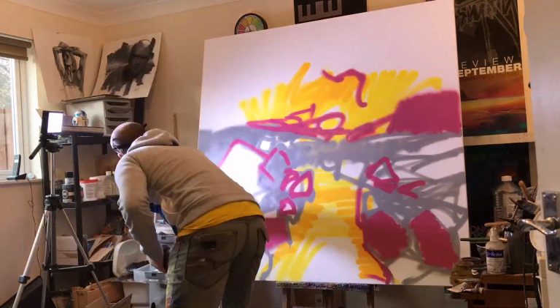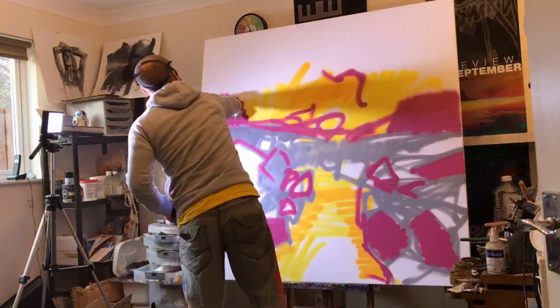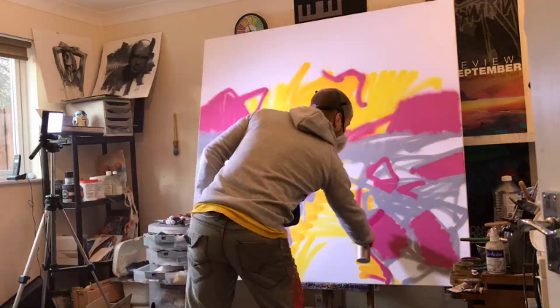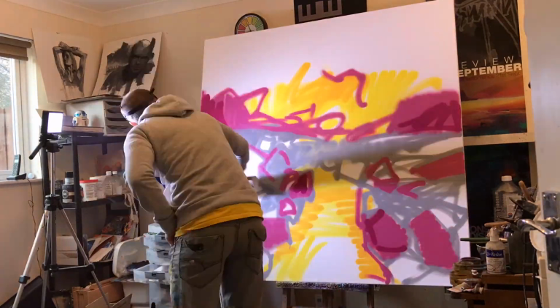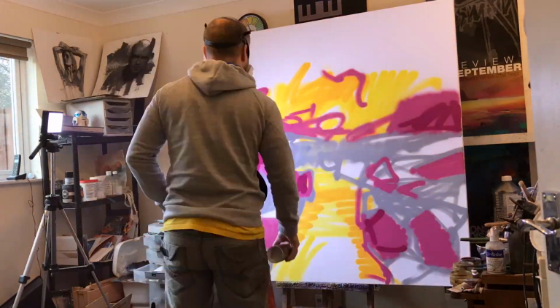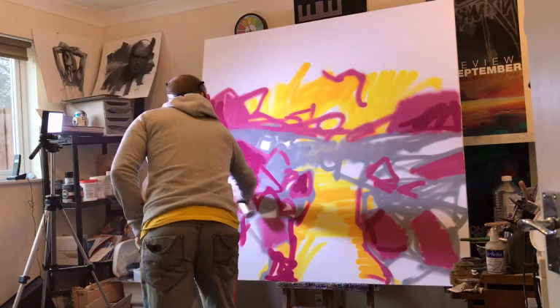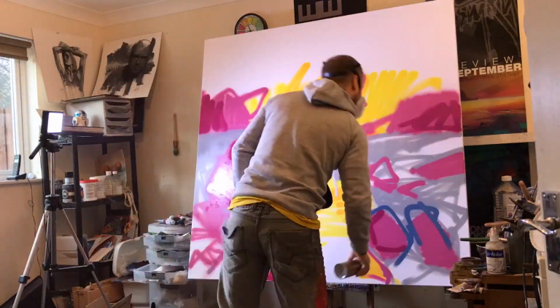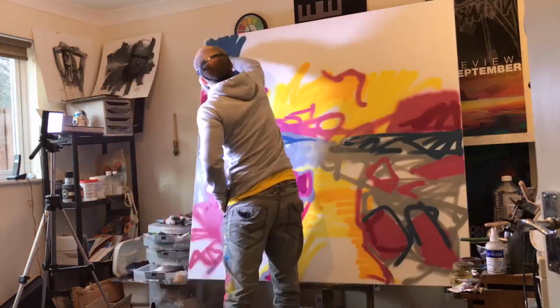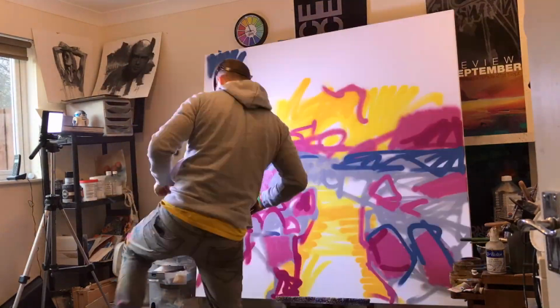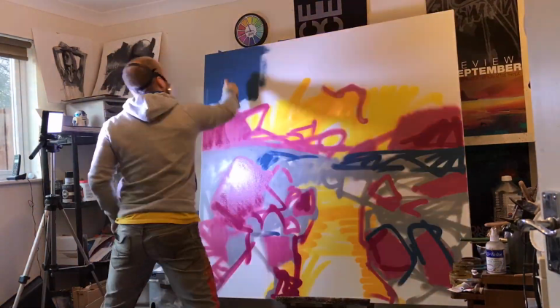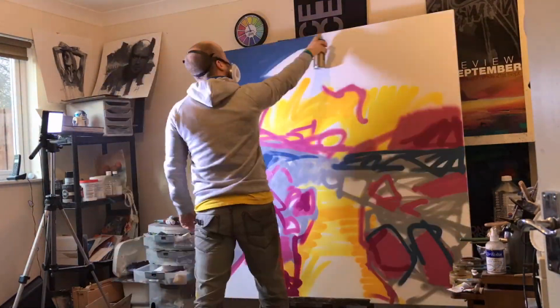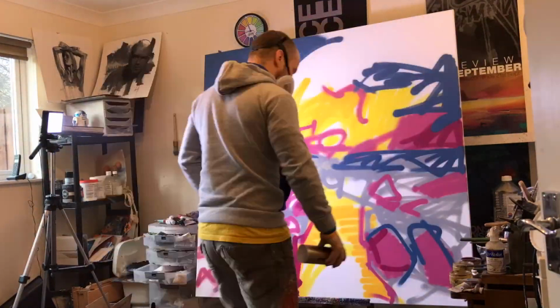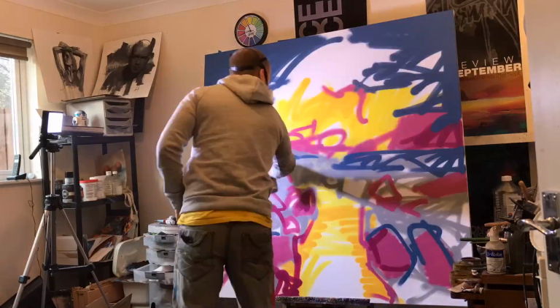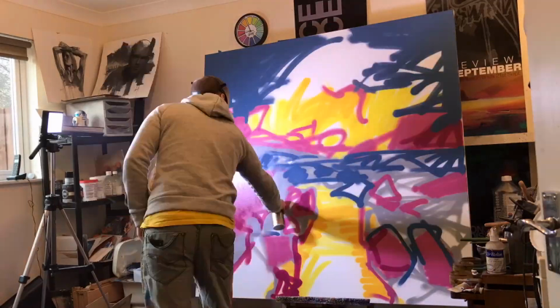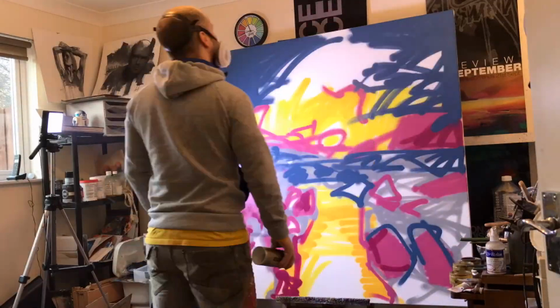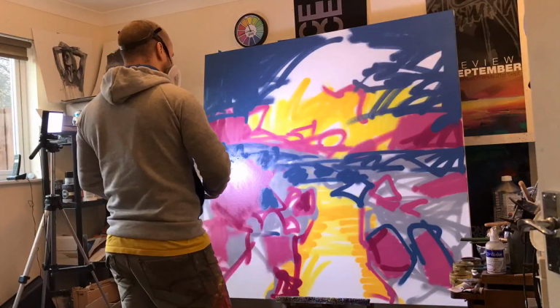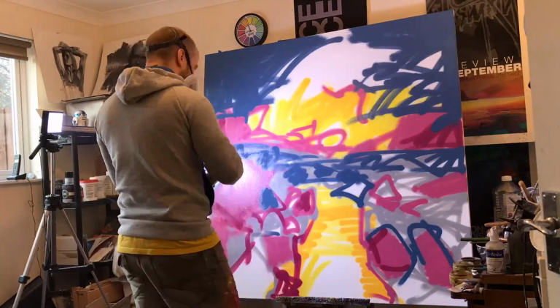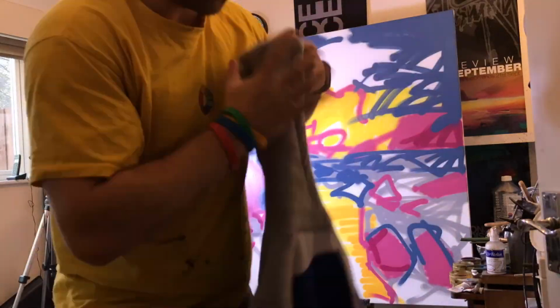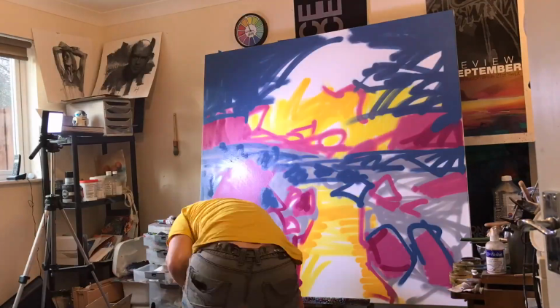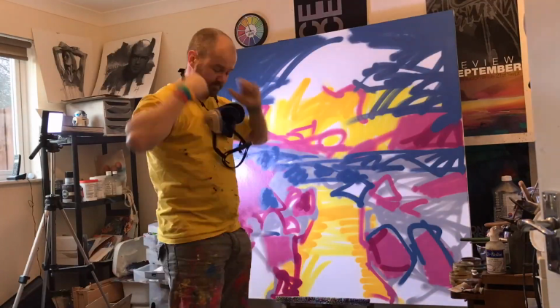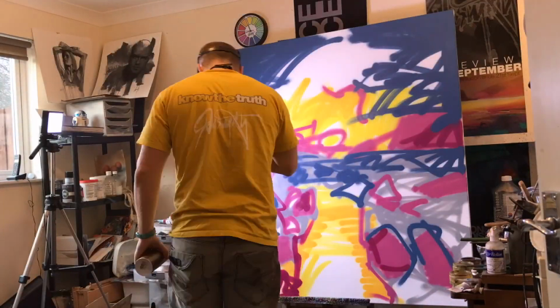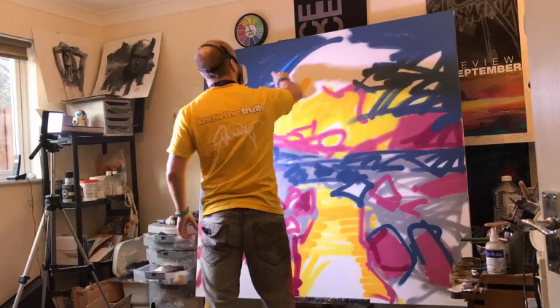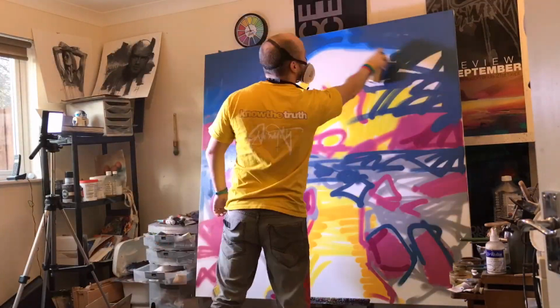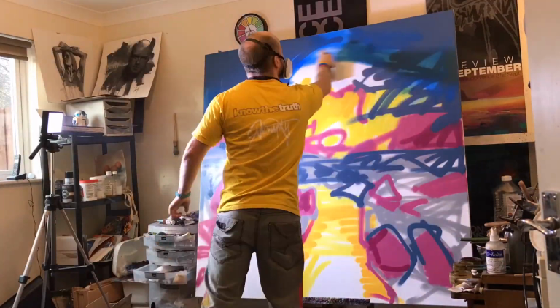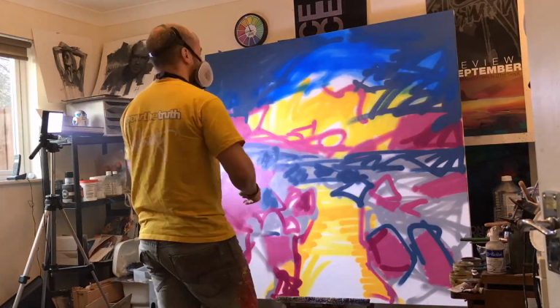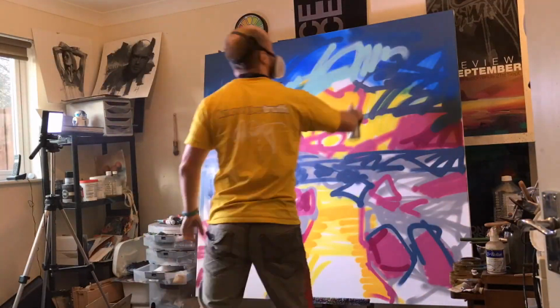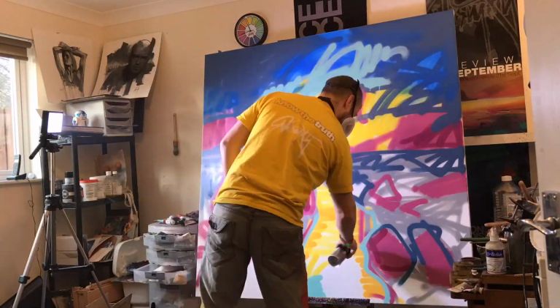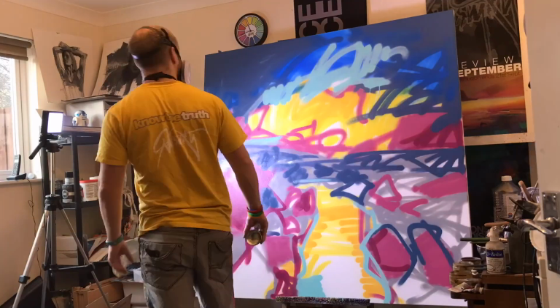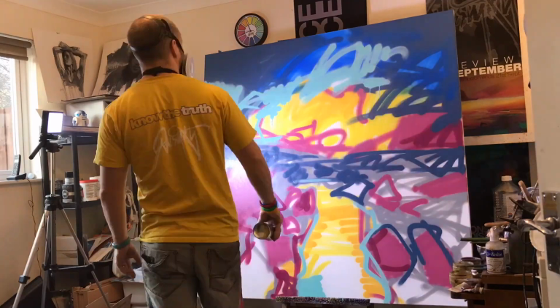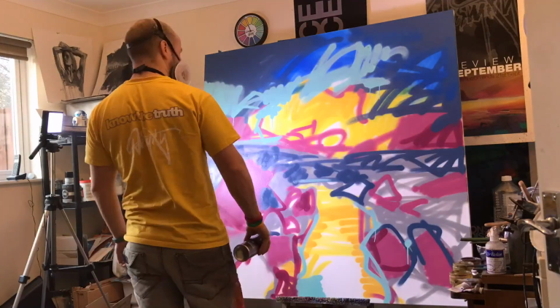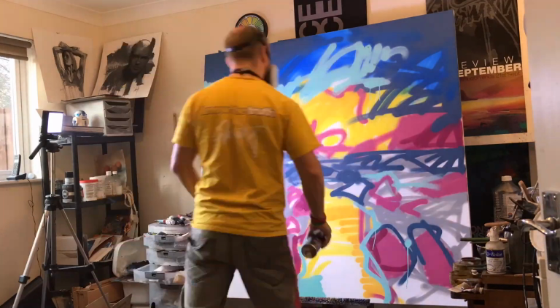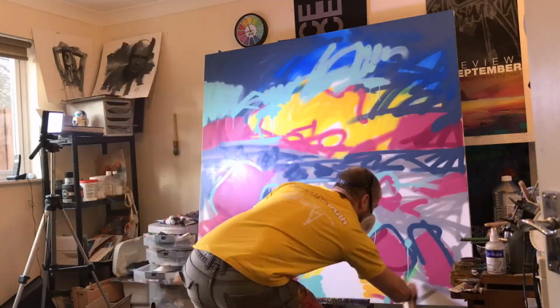Hi, this is Scott Naismith, and you're watching commissioned paintings on this one. Earth Energy 1, Earth Energy 2, and Clyde Valley.